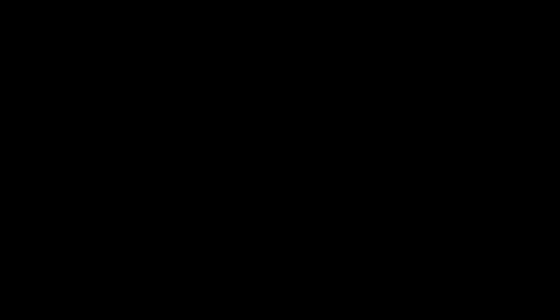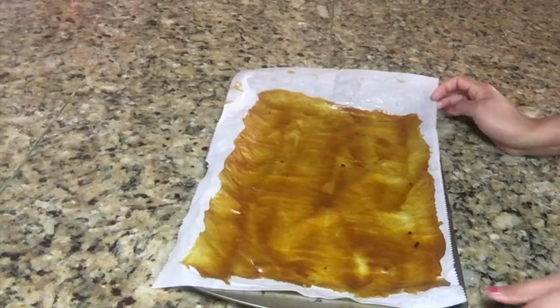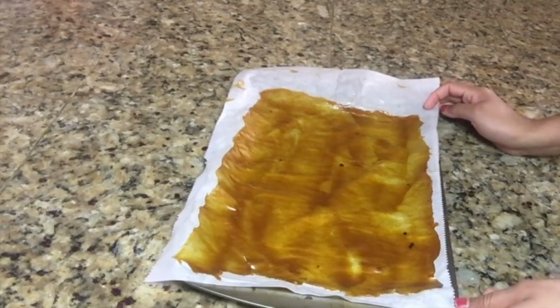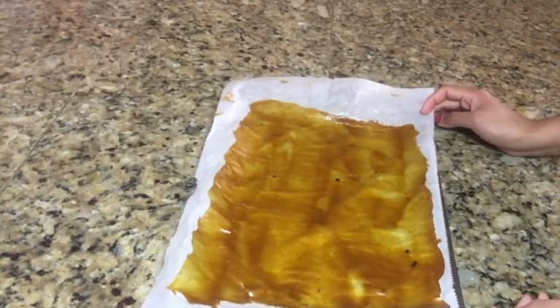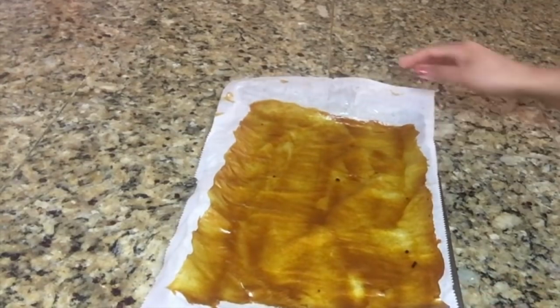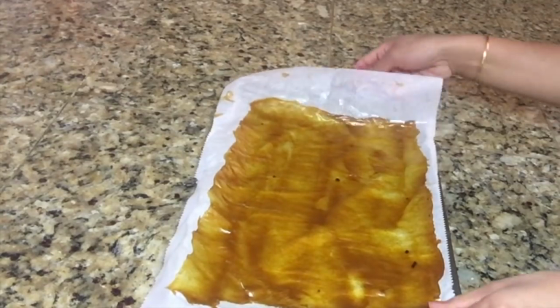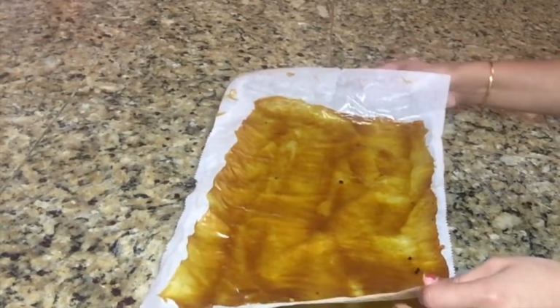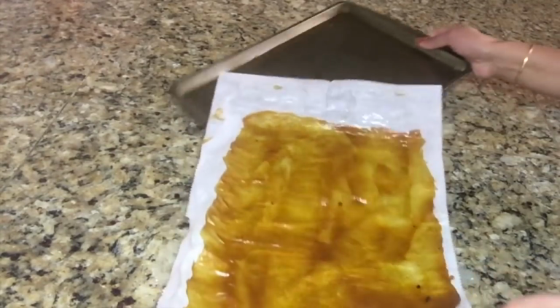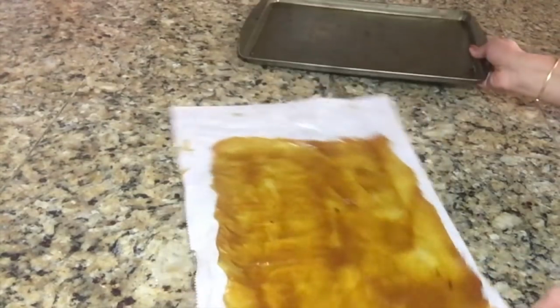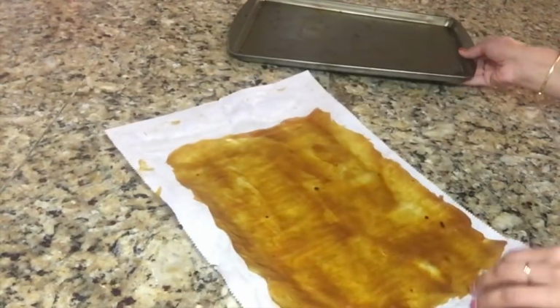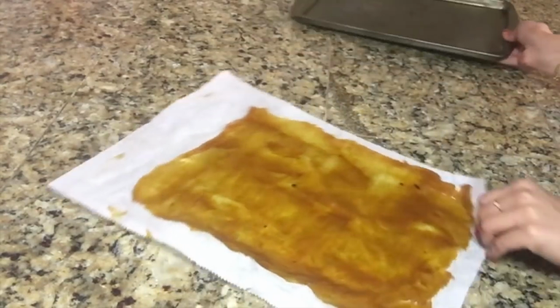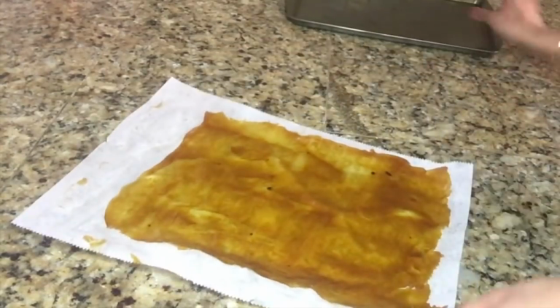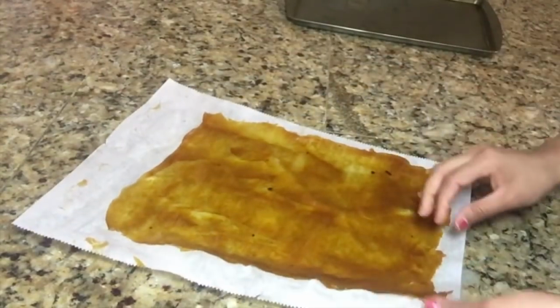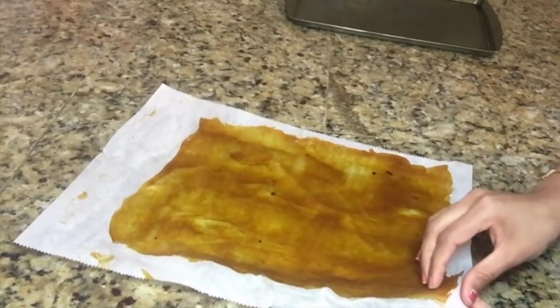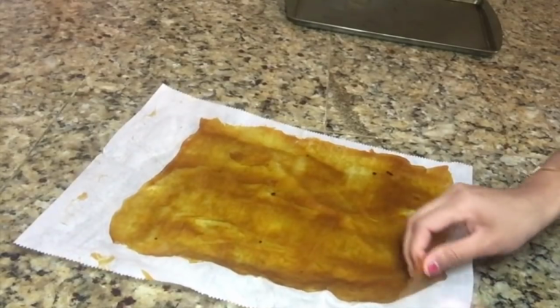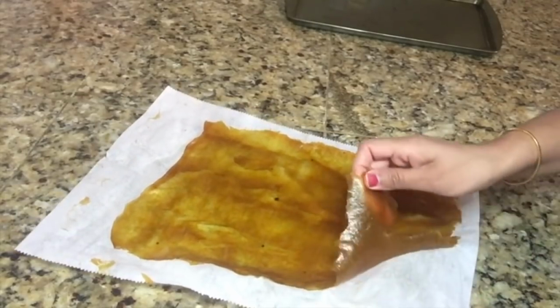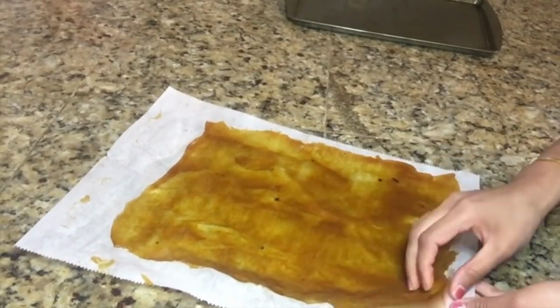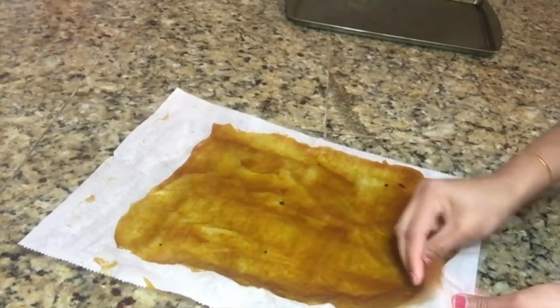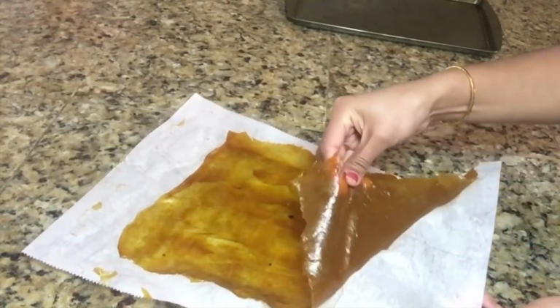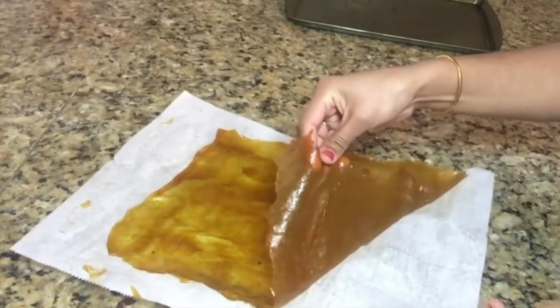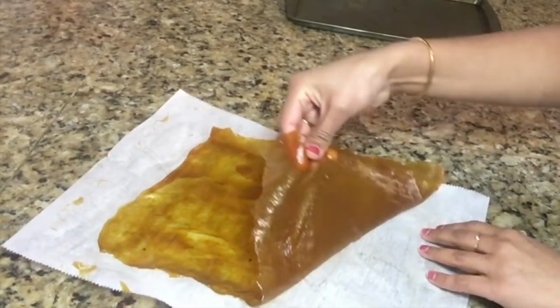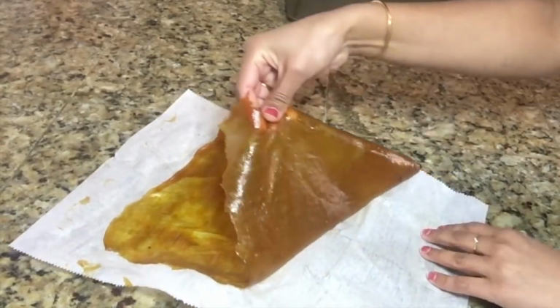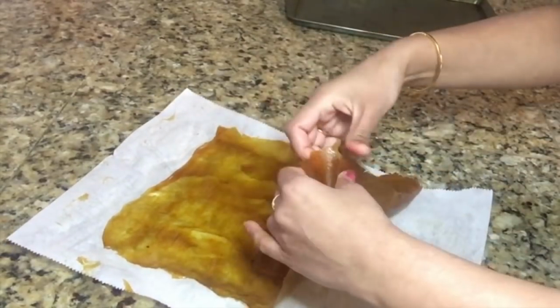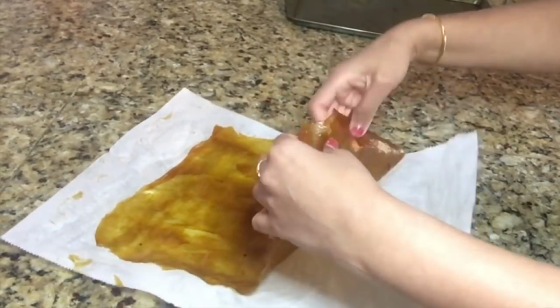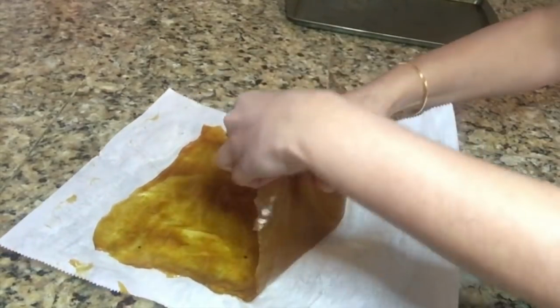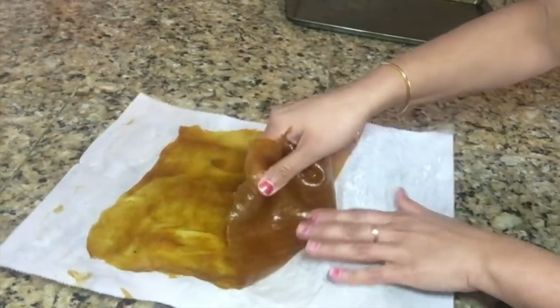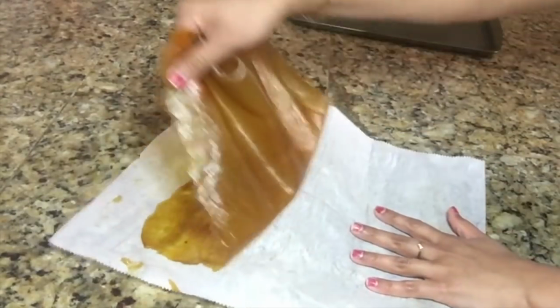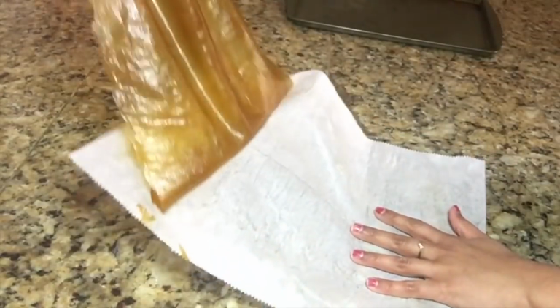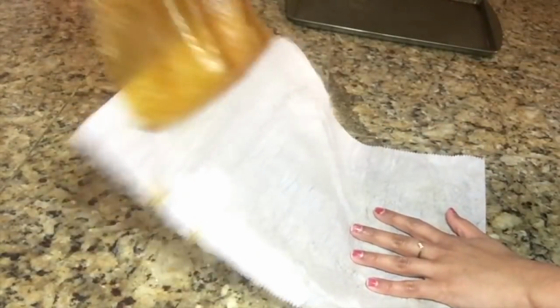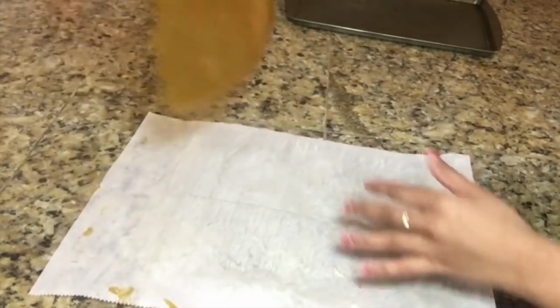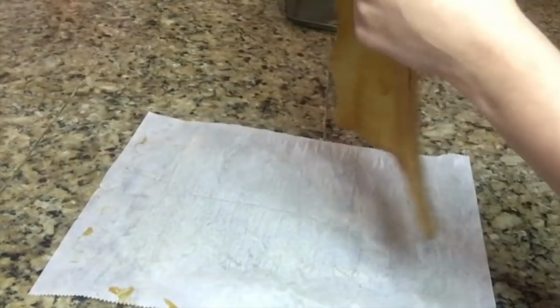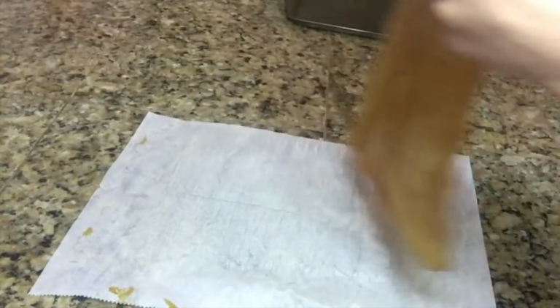Now our aam papads are fully dried. Separate this carefully — and as you can see, it comes off easily.